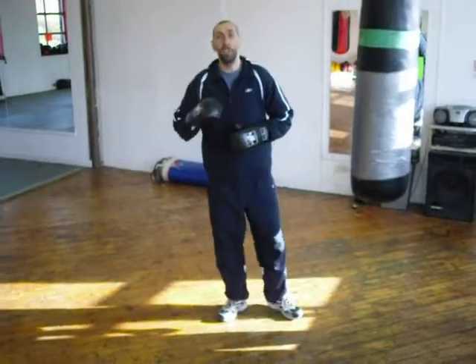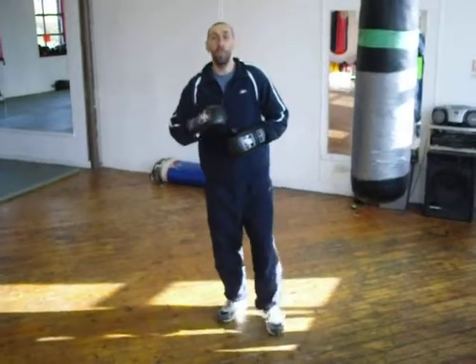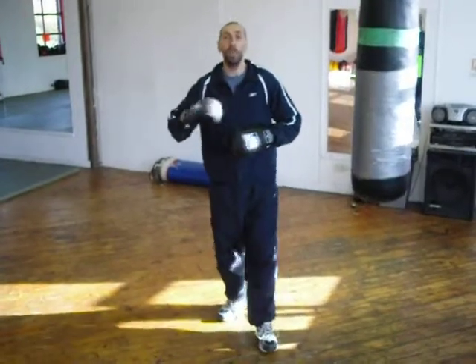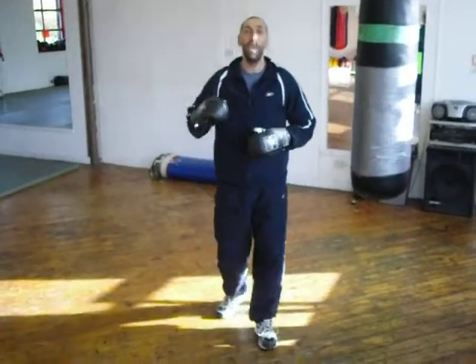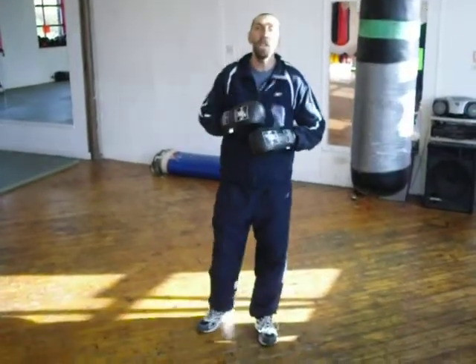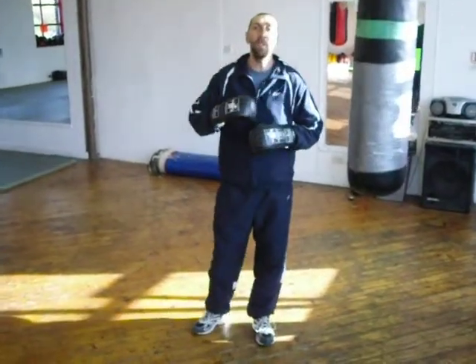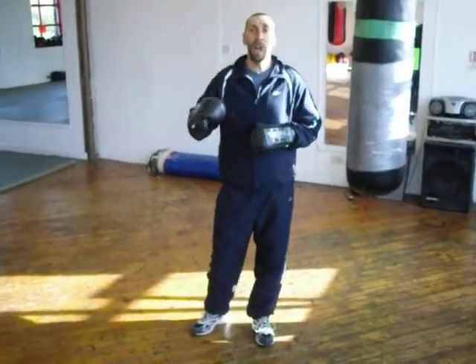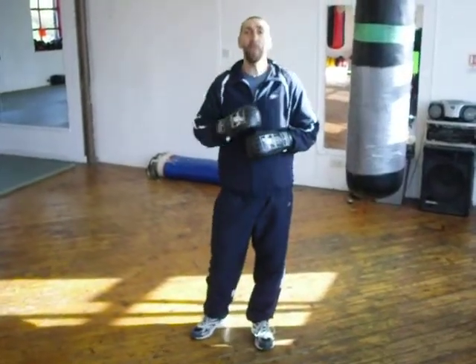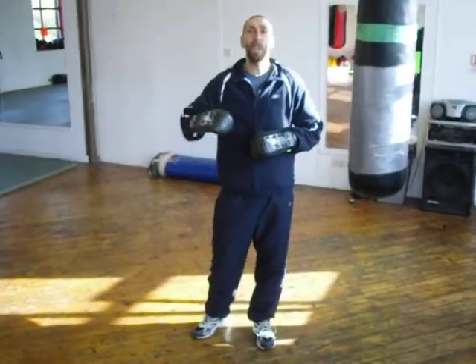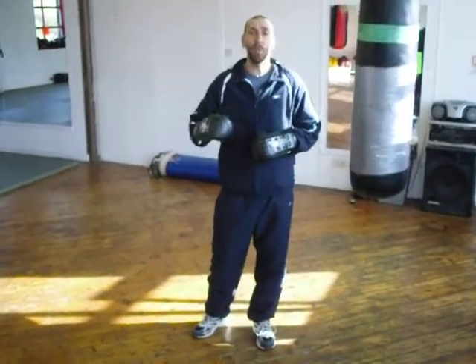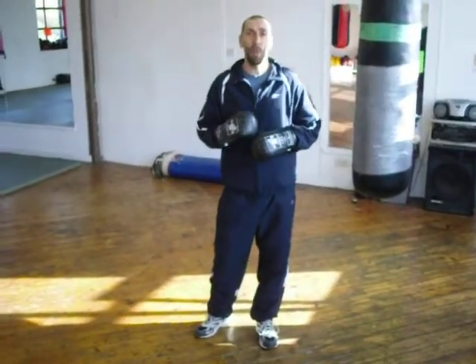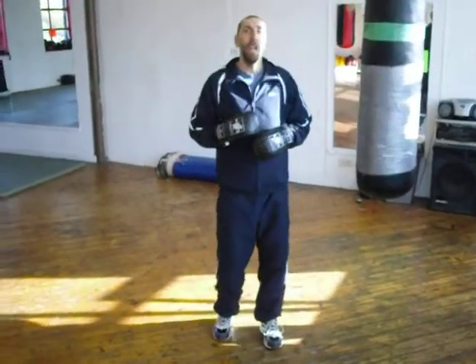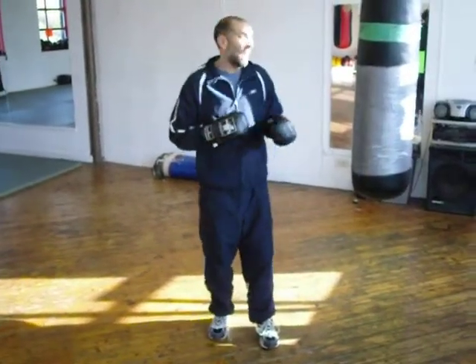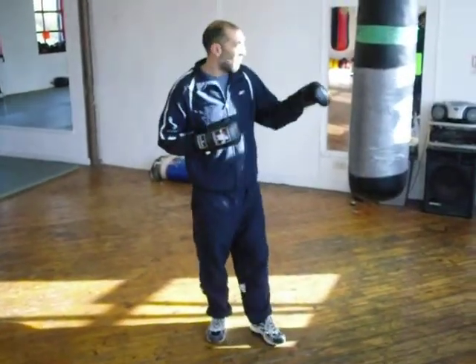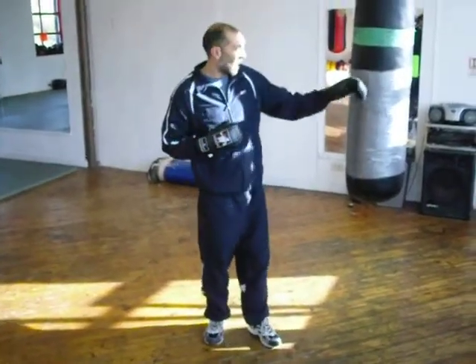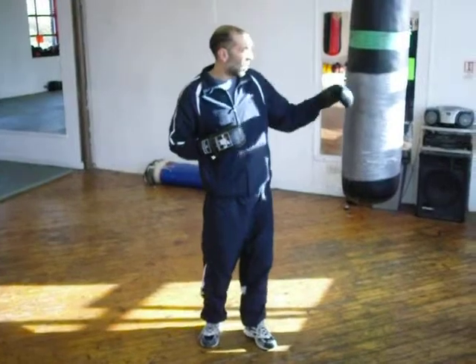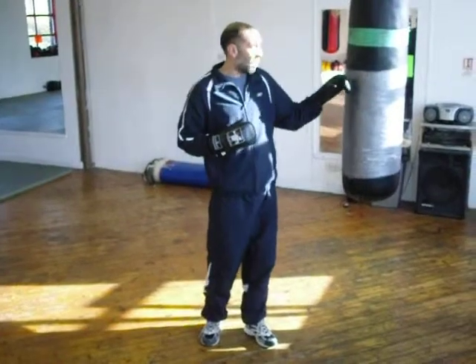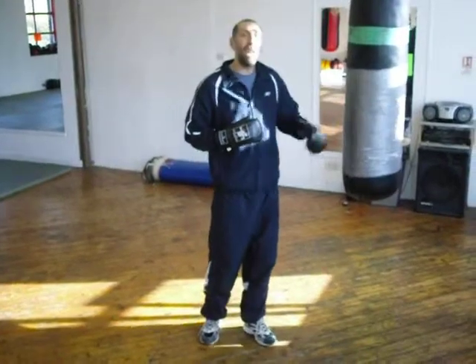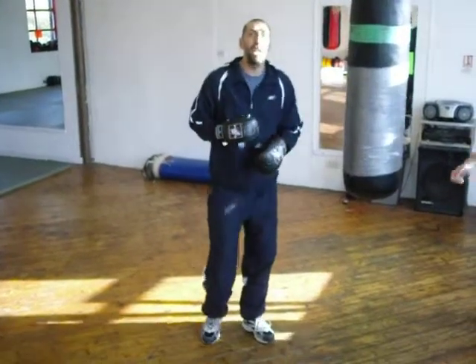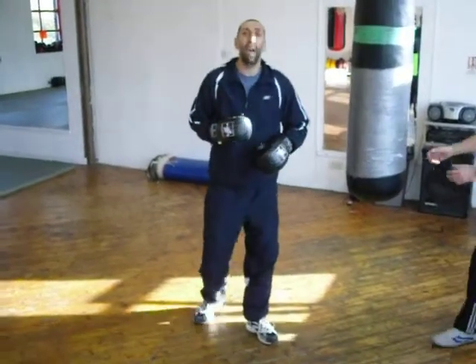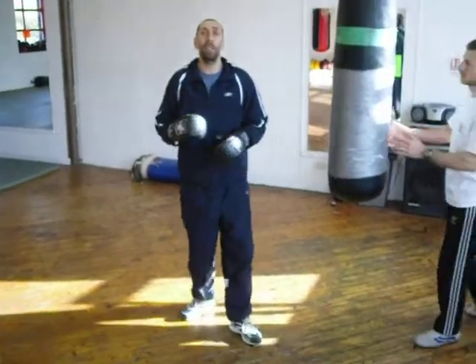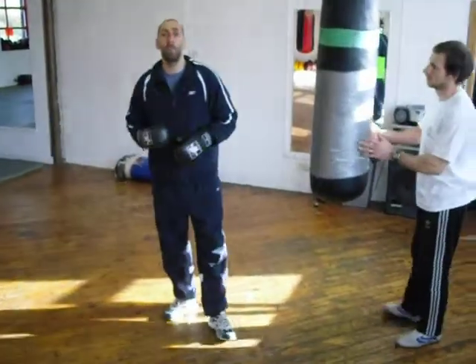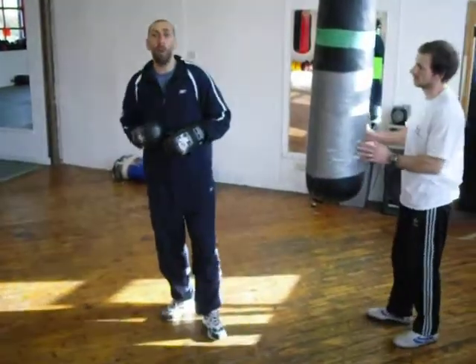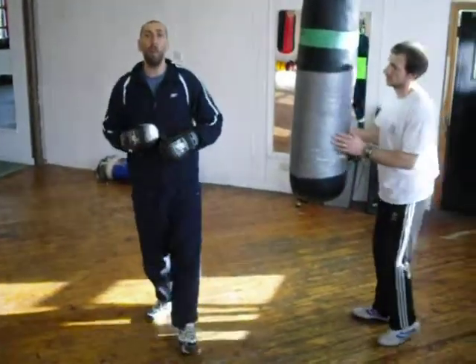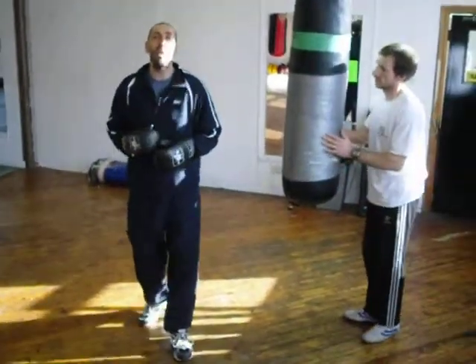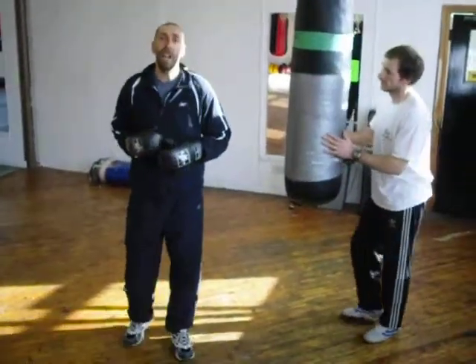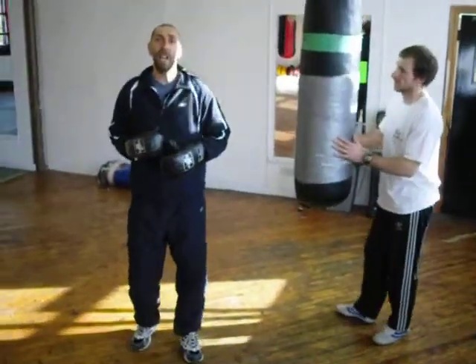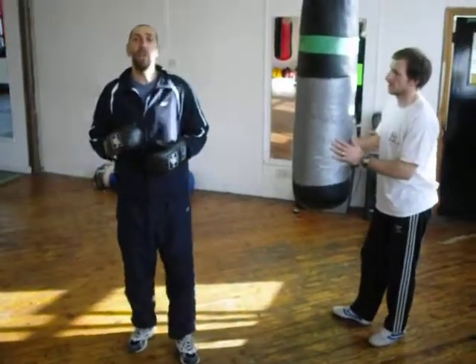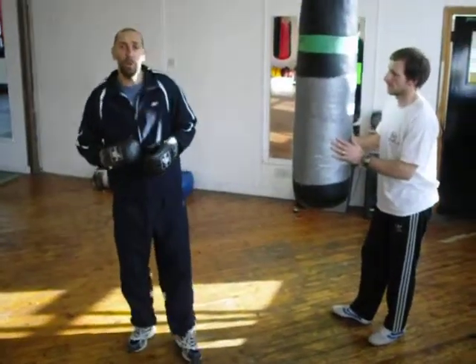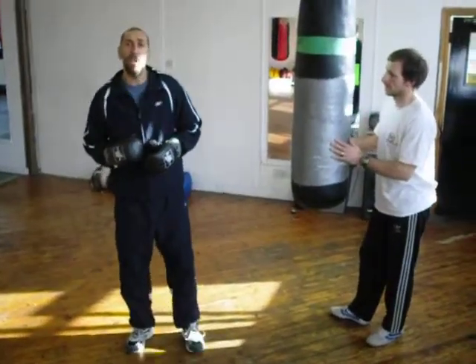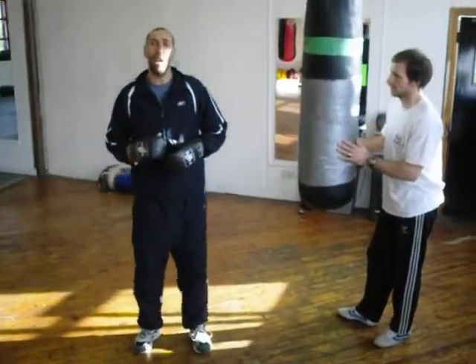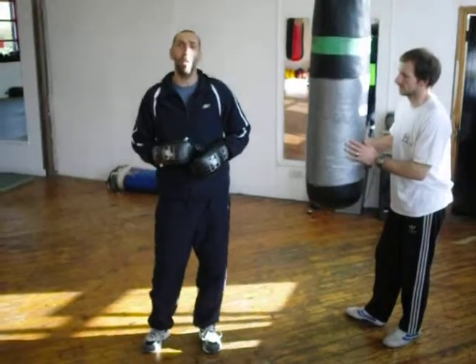If we're going to do a minute, you can do it for a time, you can do it for a count like that. Now if you've got a partner to hold the pads, they can shout encouragement — come on, keep going — and add a bit of footwork, that kind of stuff.